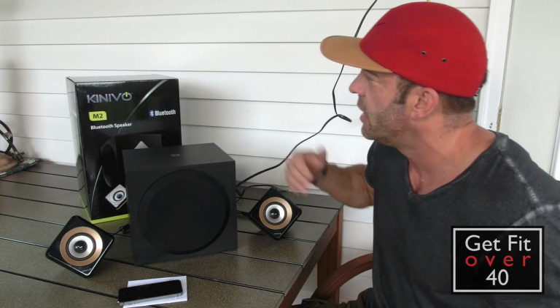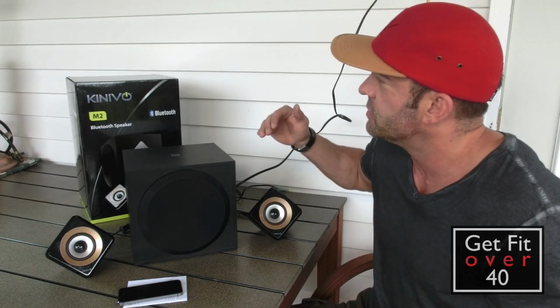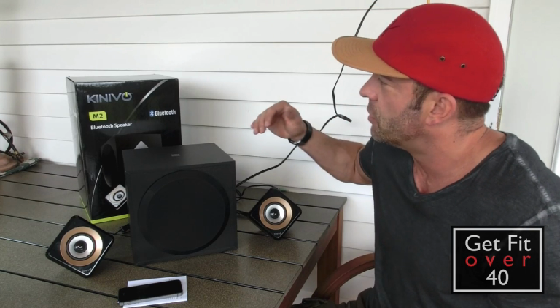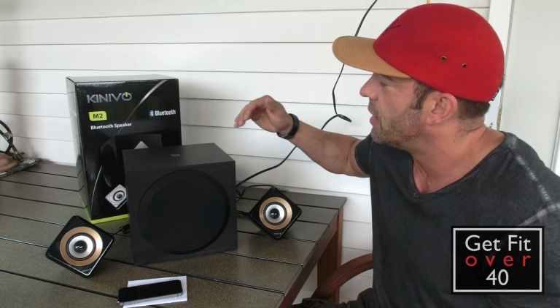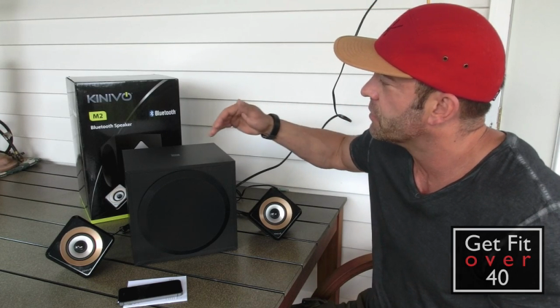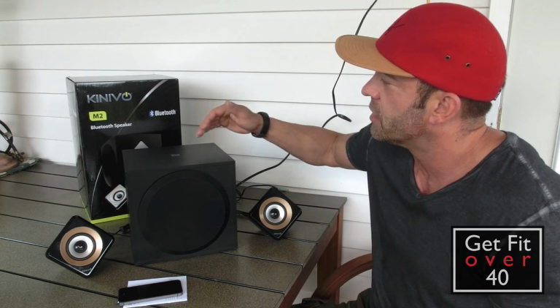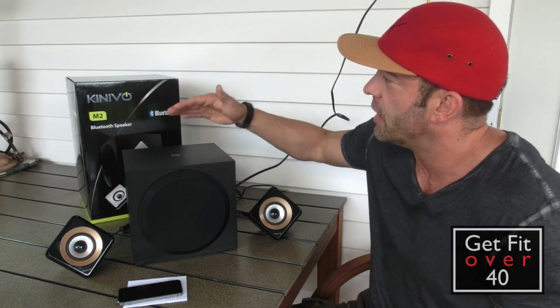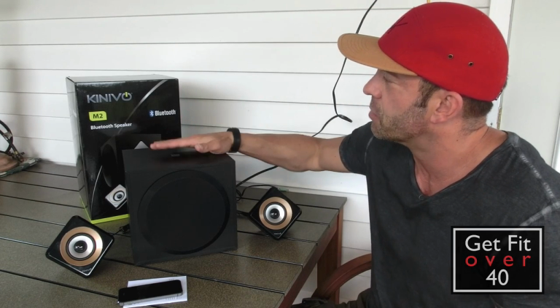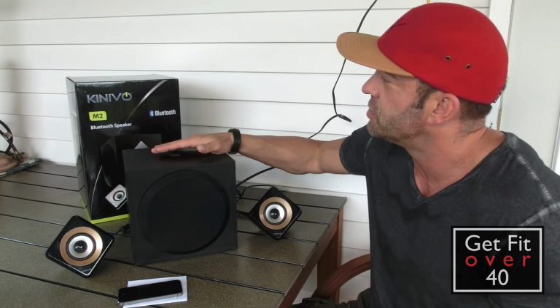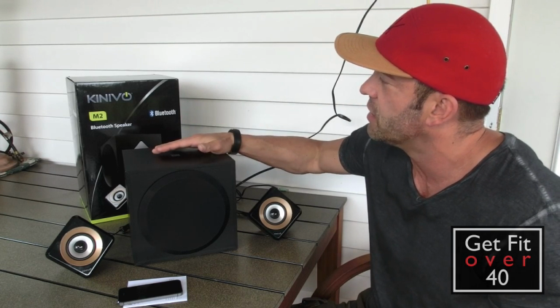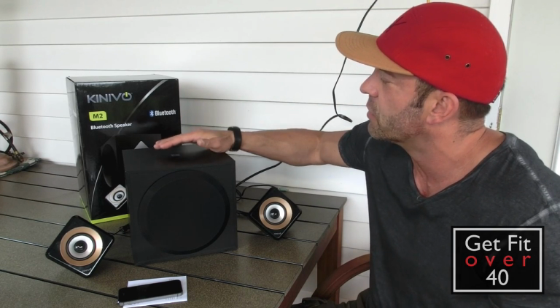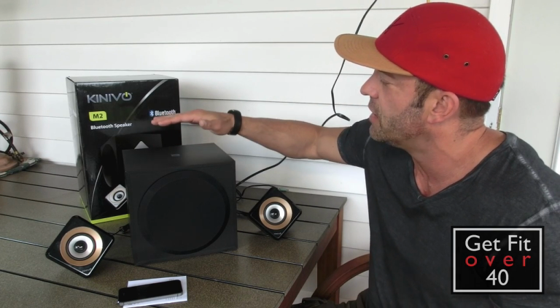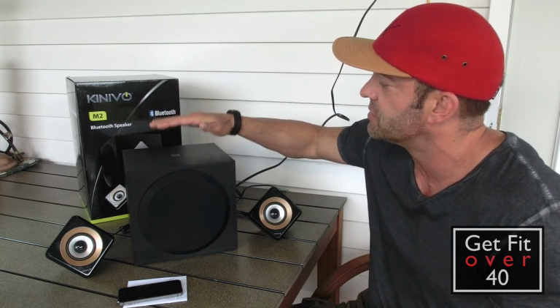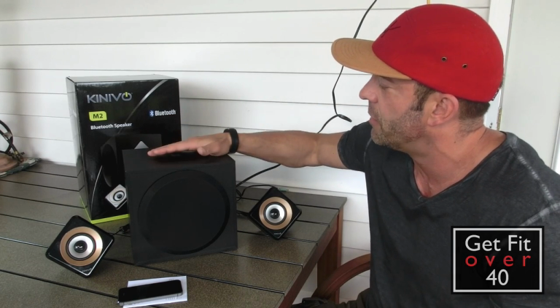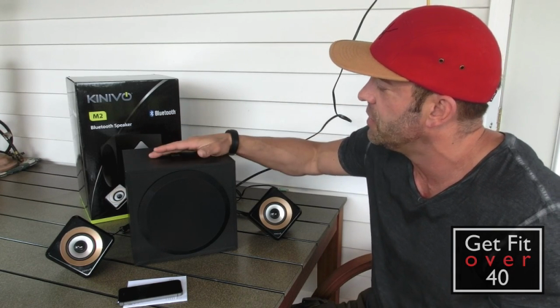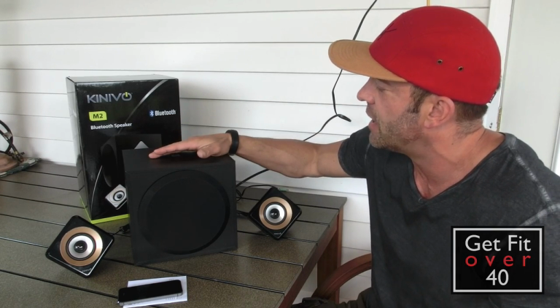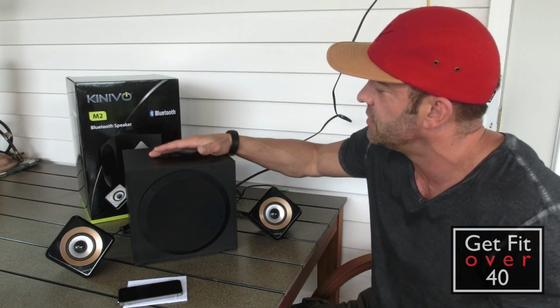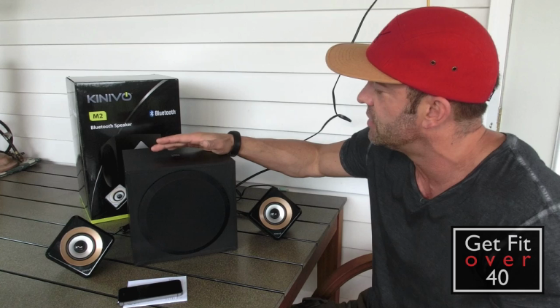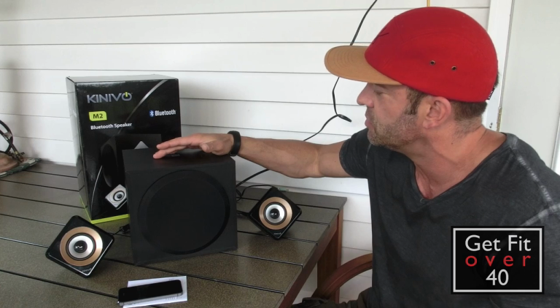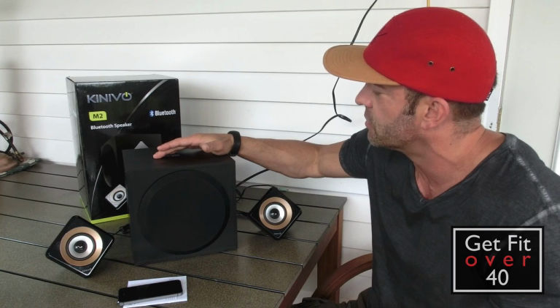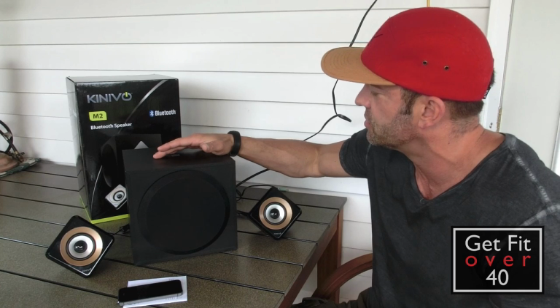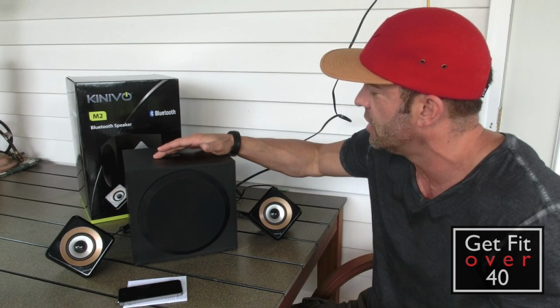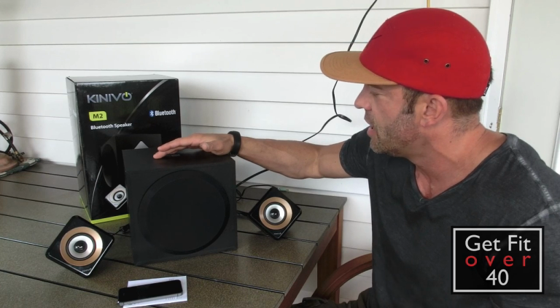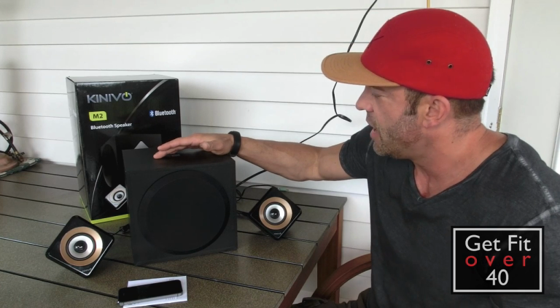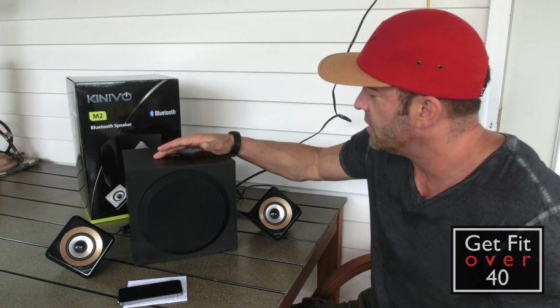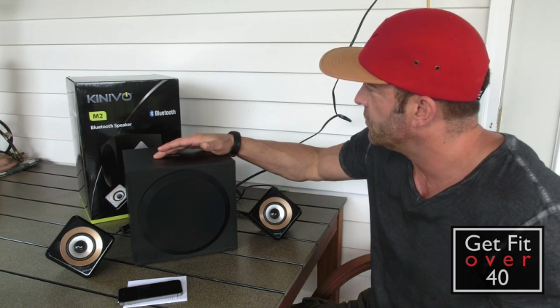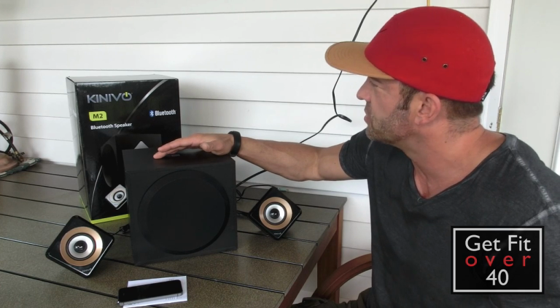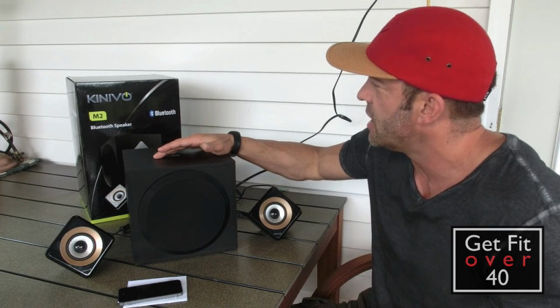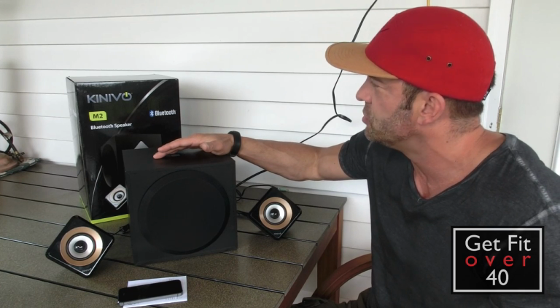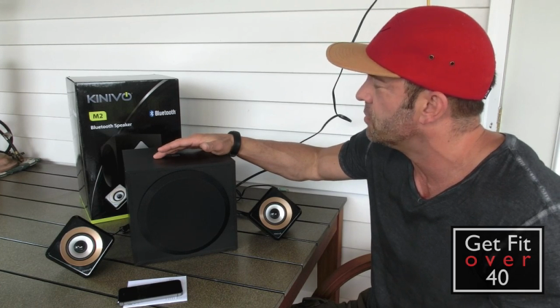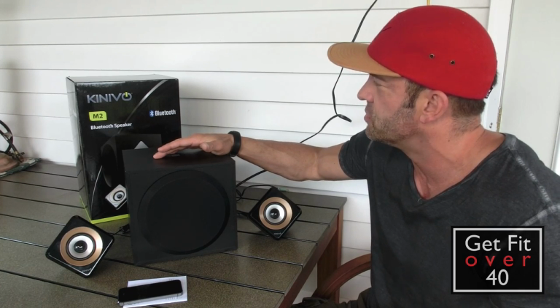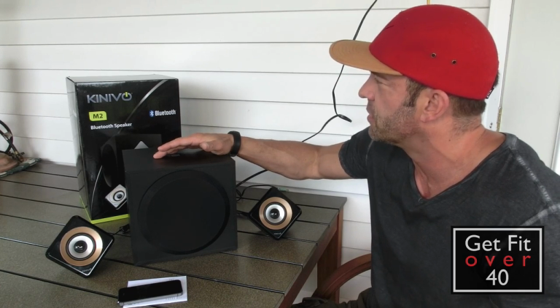So I approached Kinevo again and asked them about these speakers, and they sent them to me graciously. These are the M2 Bluetooth speakers.